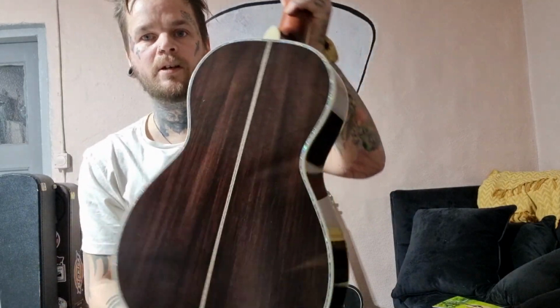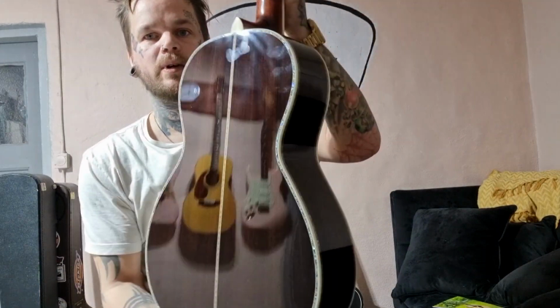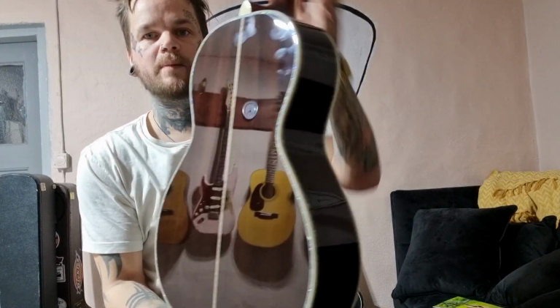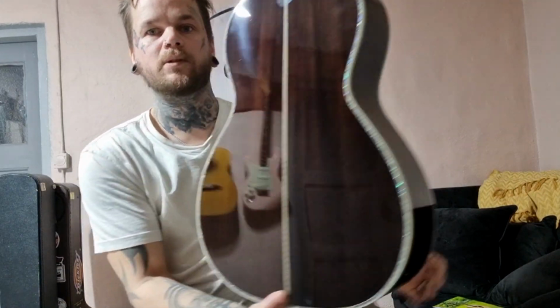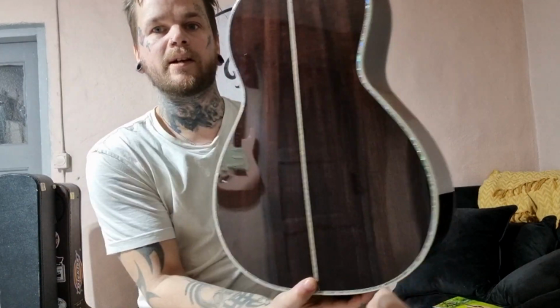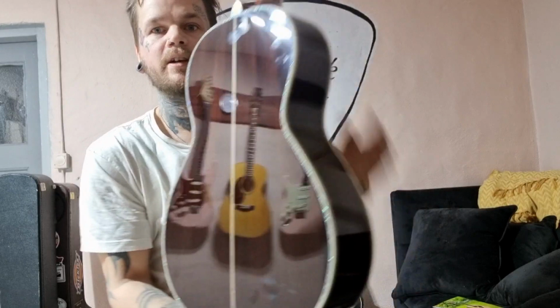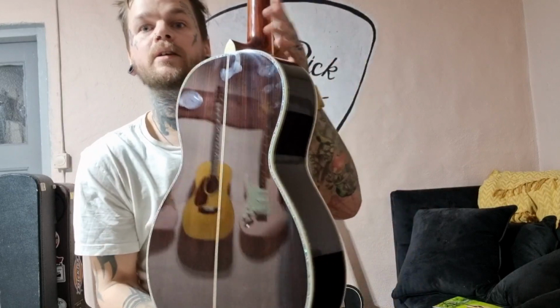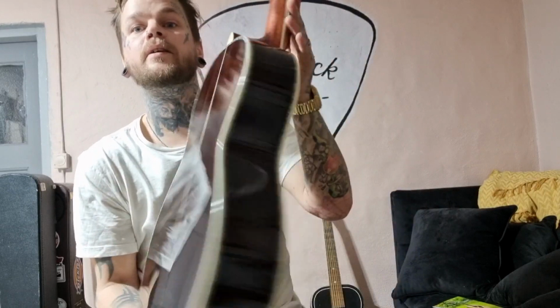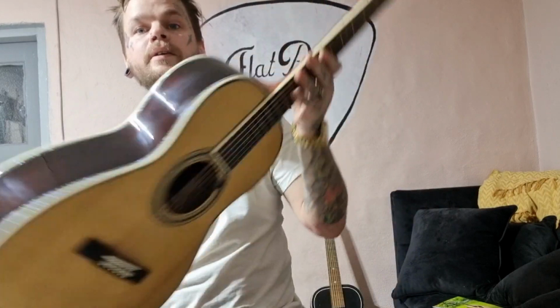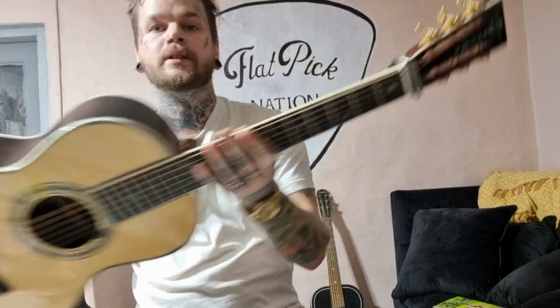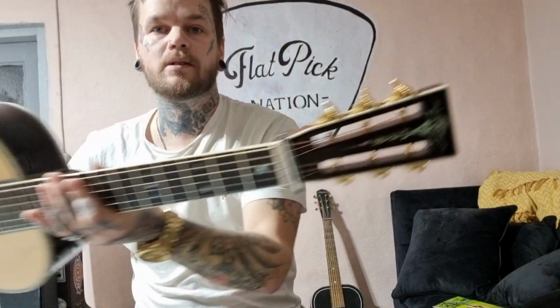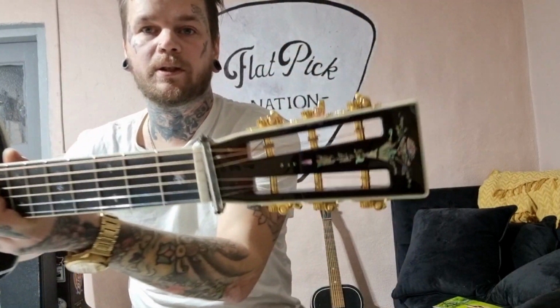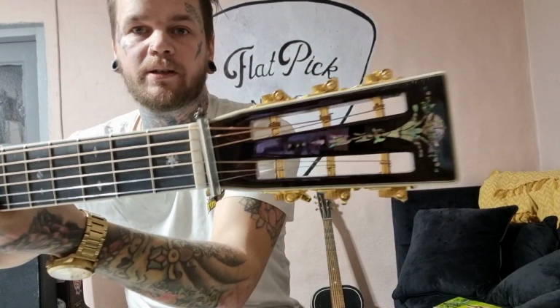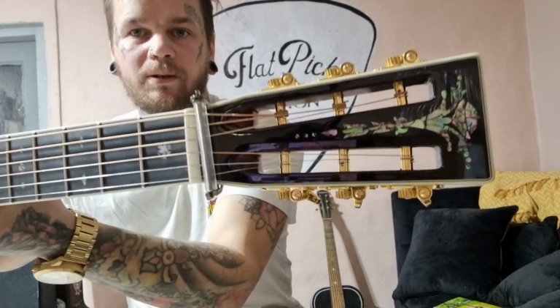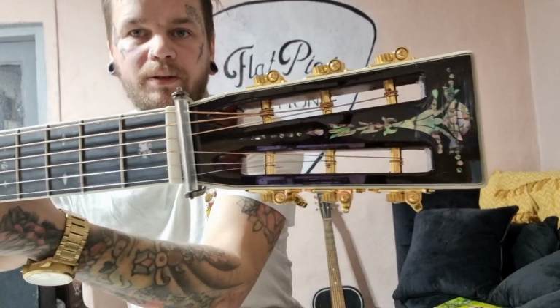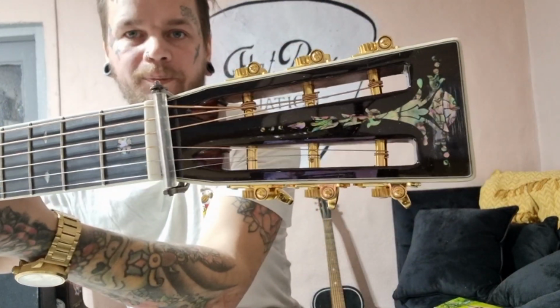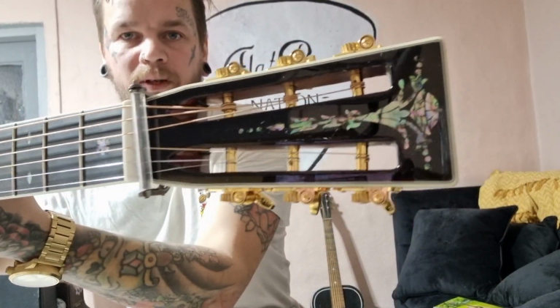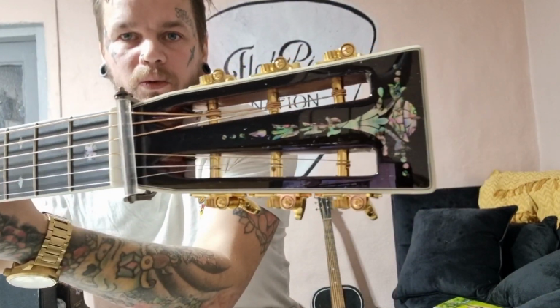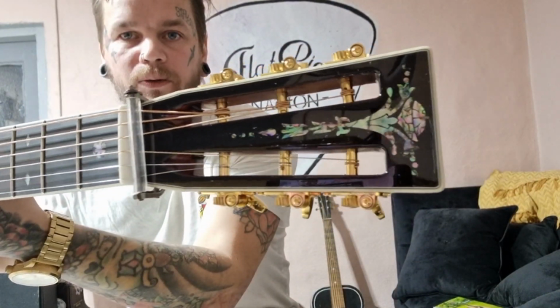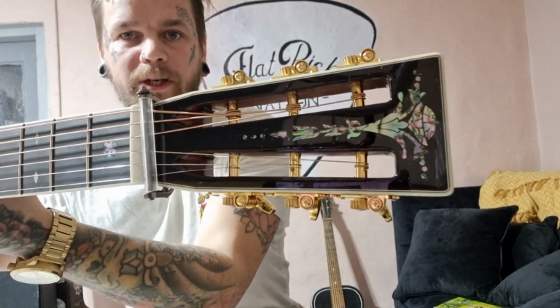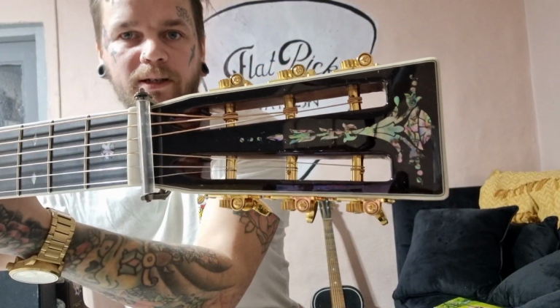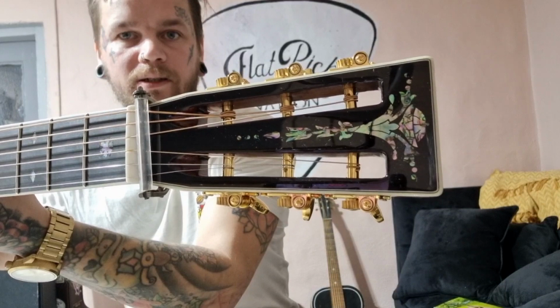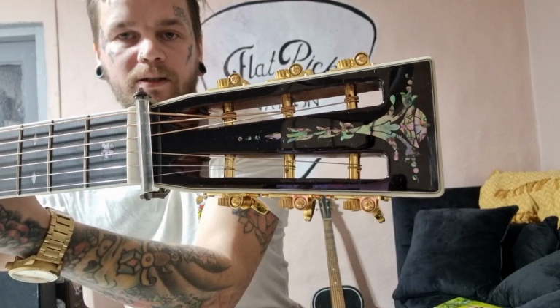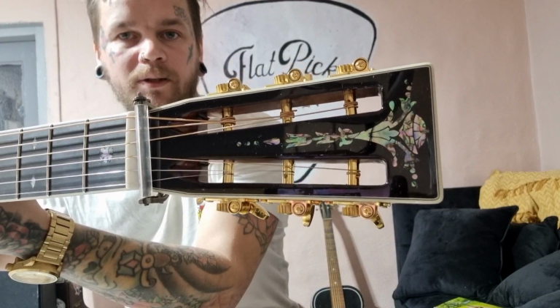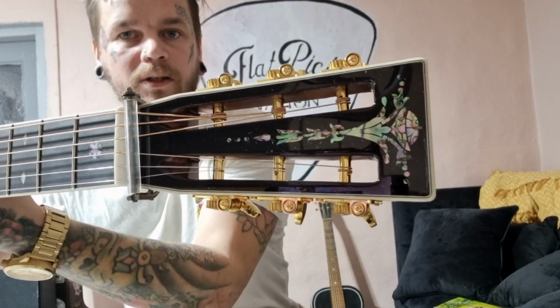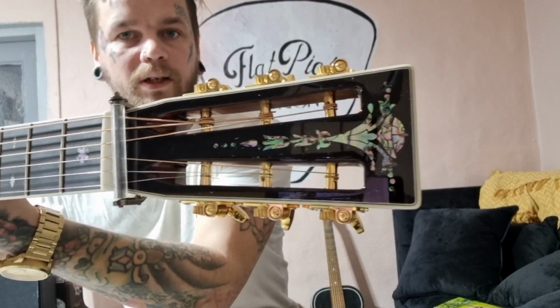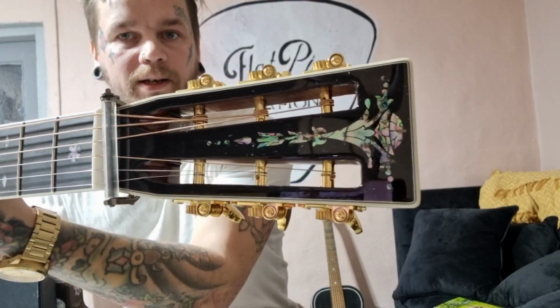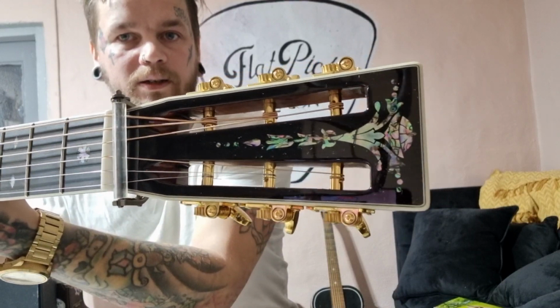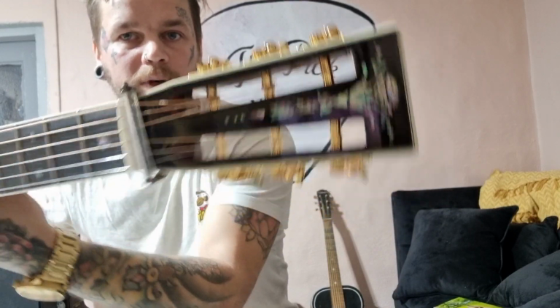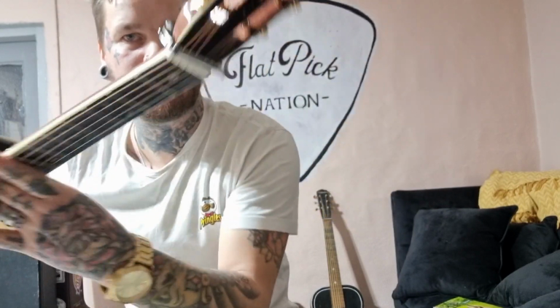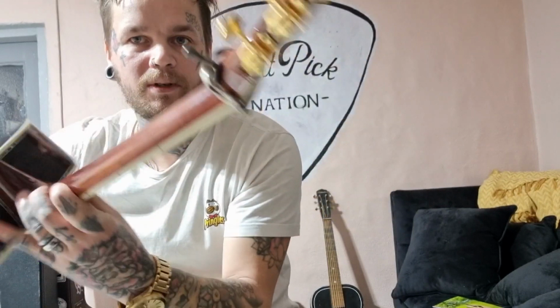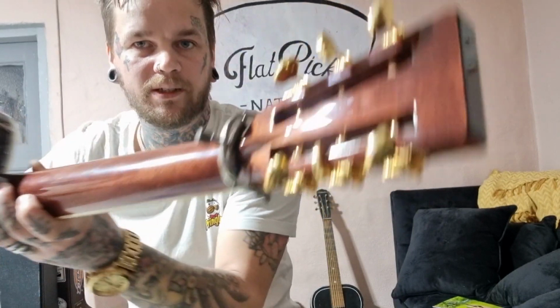Weighs absolutely nothing. Slotted headstock with a really nice inlay — Mother of Pearl inlay.